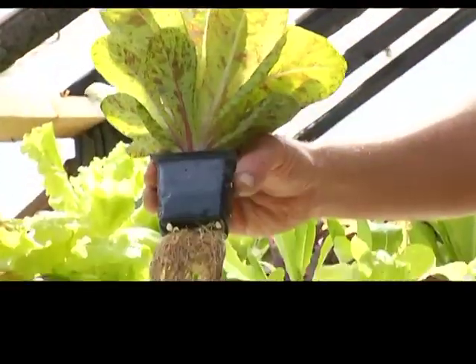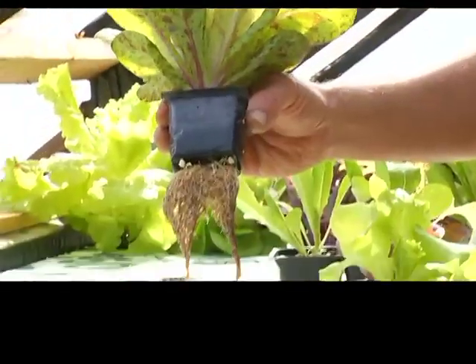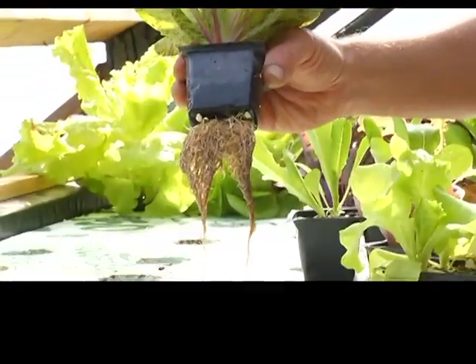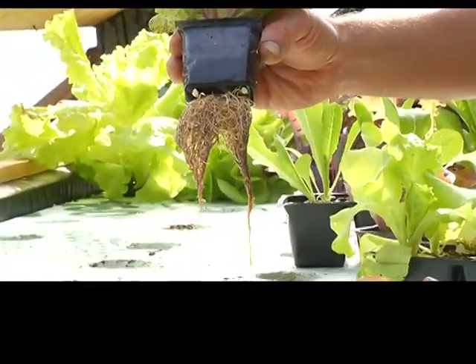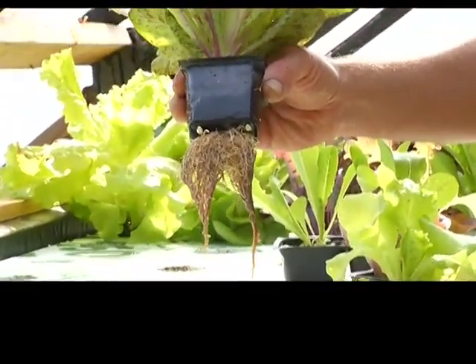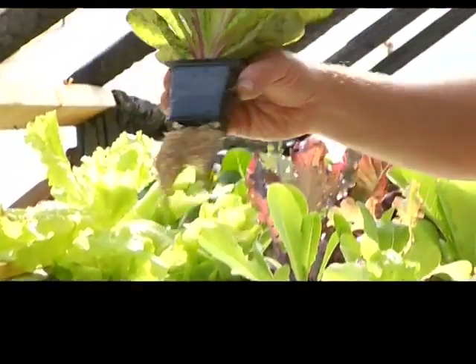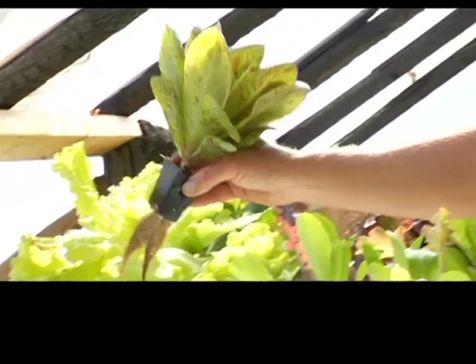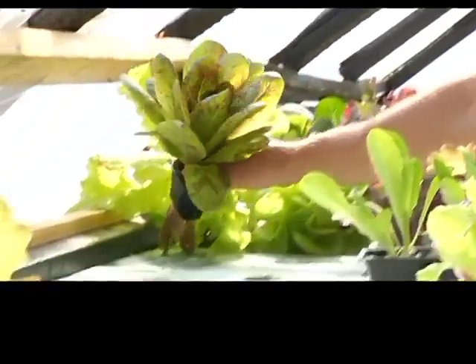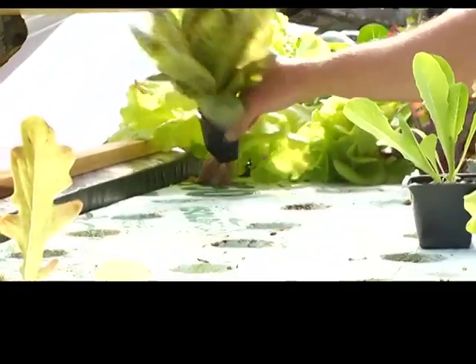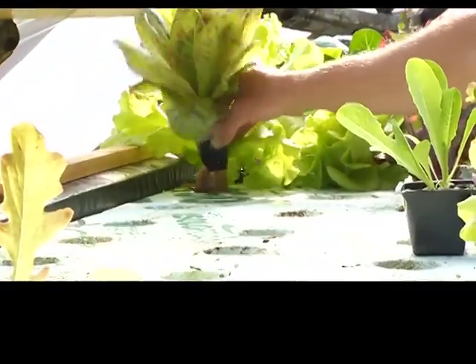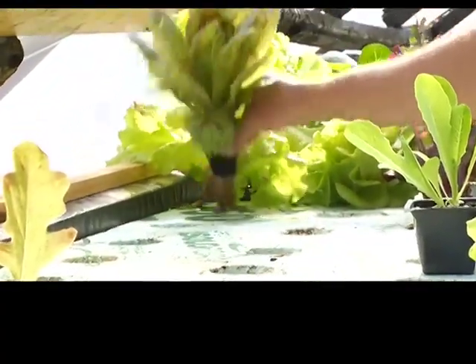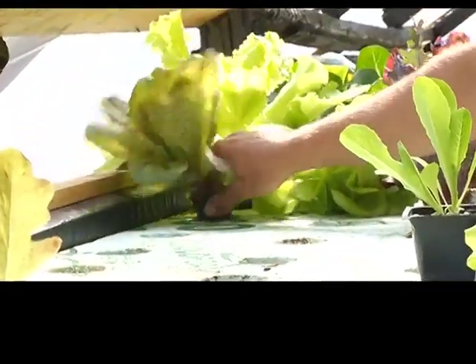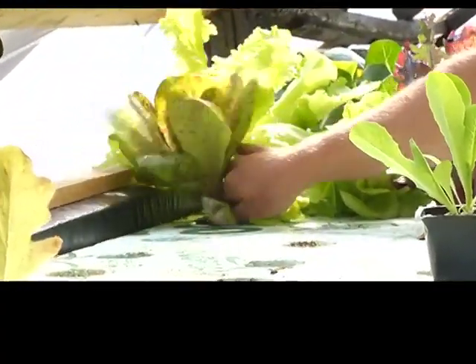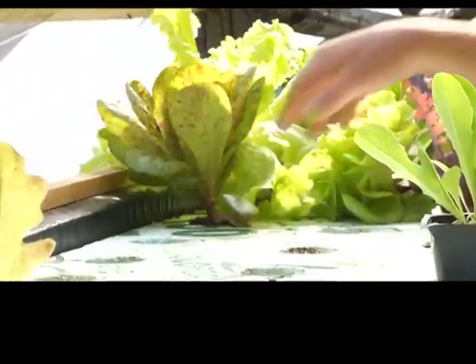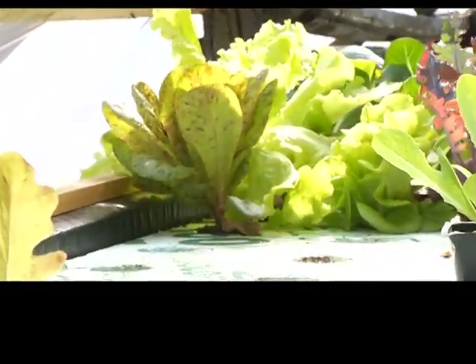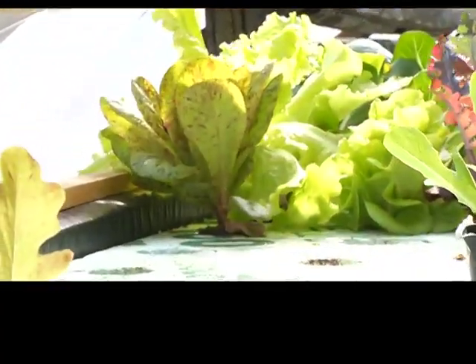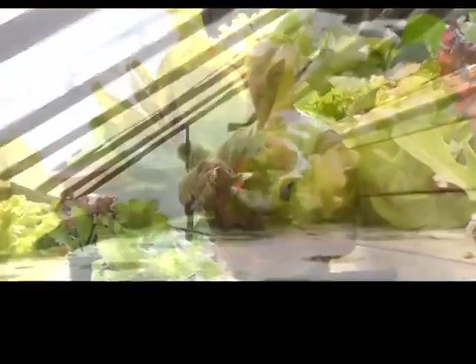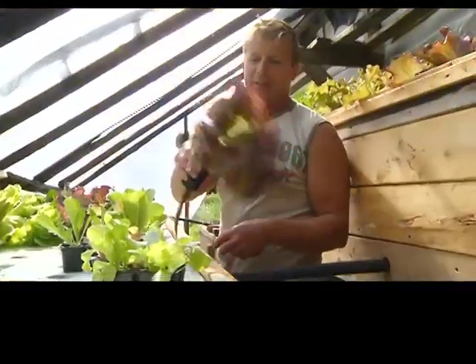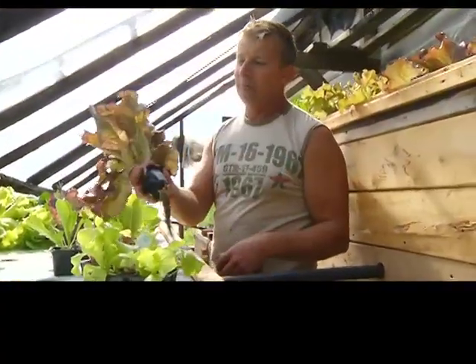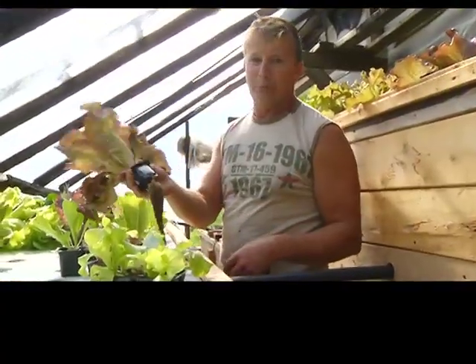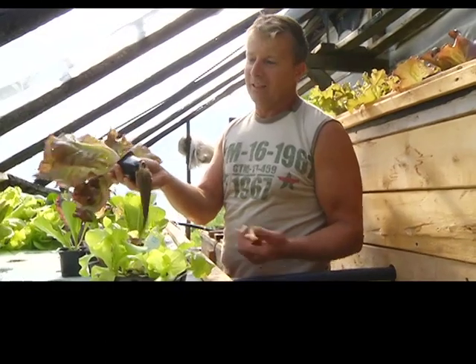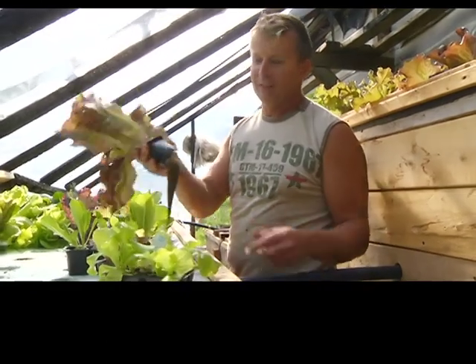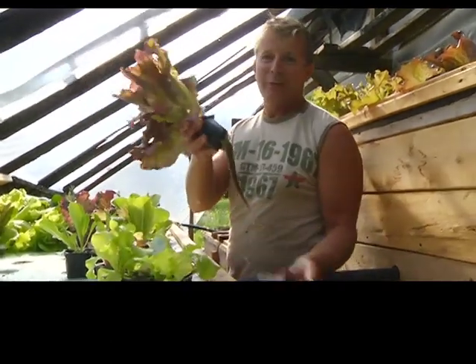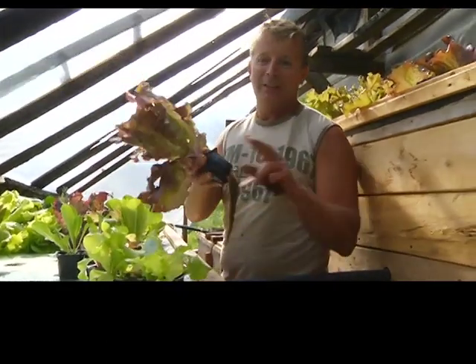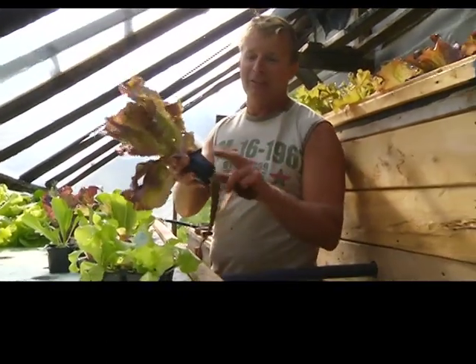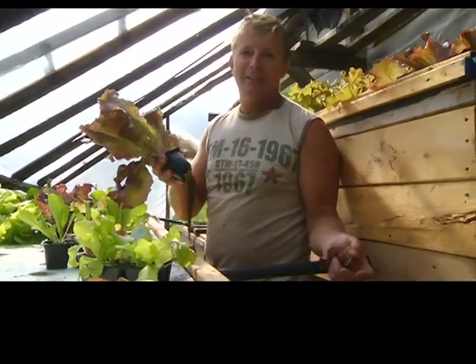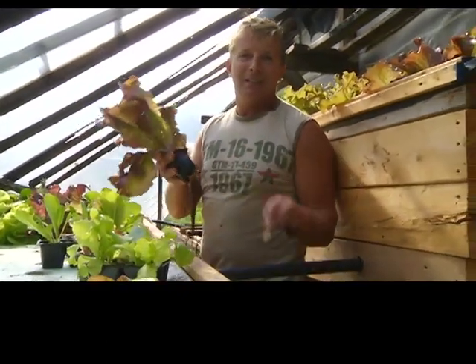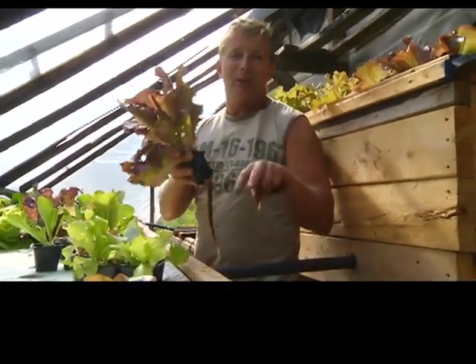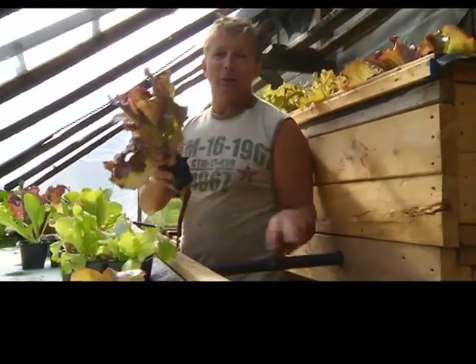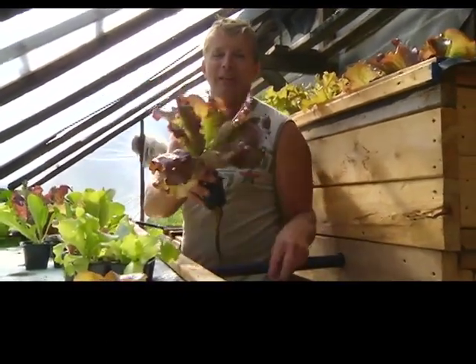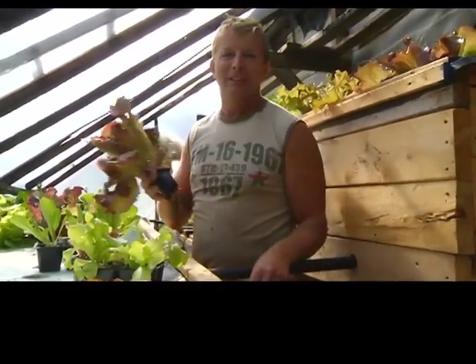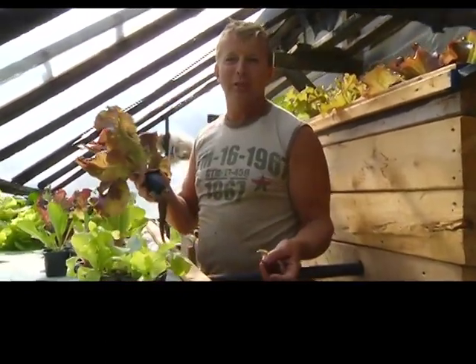This one is approximately three weeks old. You can see the root system just grows through the bottom of the pack — that's almost ready for harvest. Trim off the leaves and you've got a beautiful head of lettuce. We actually leave the roots on — you can put it in water on the table and it doesn't wilt.